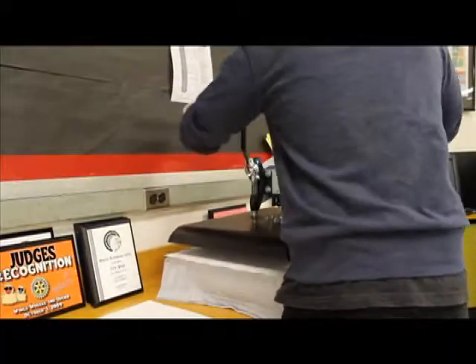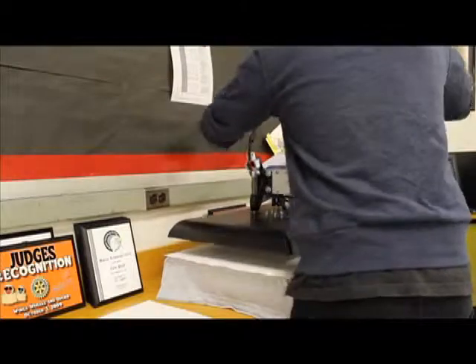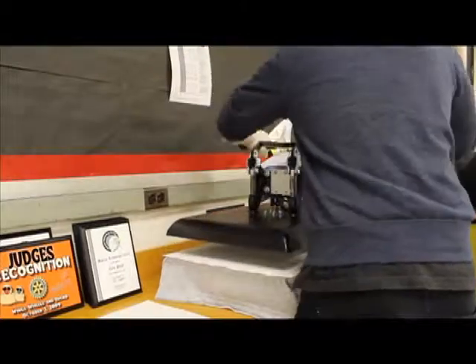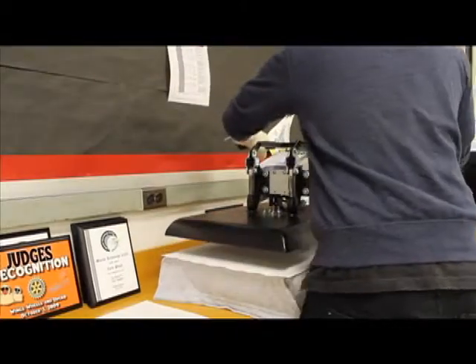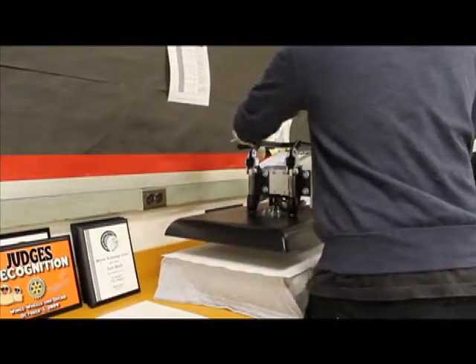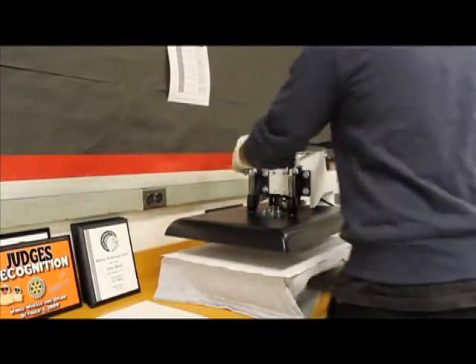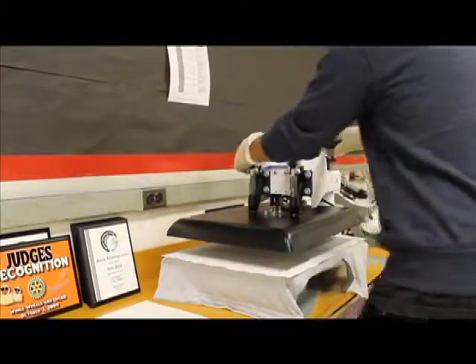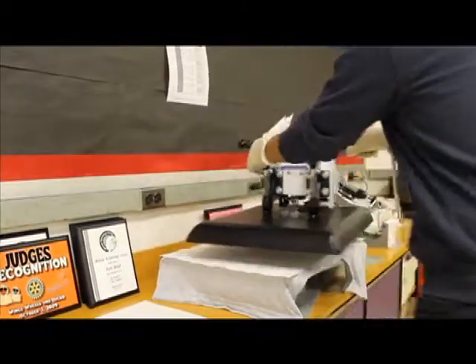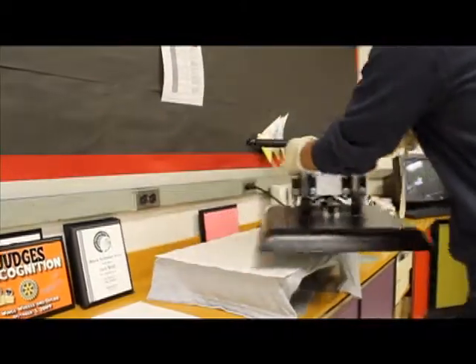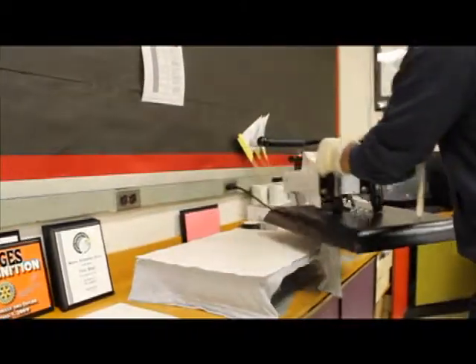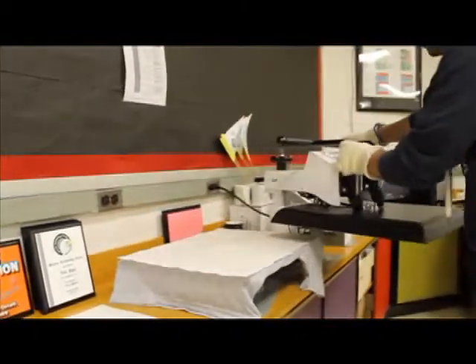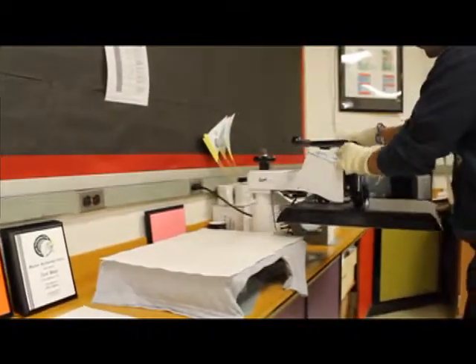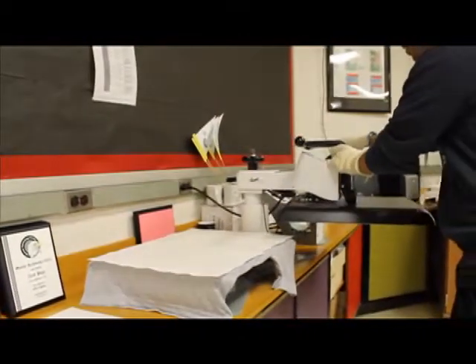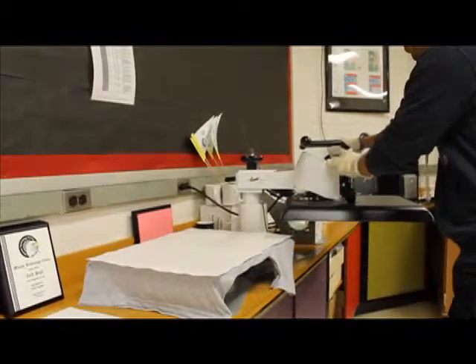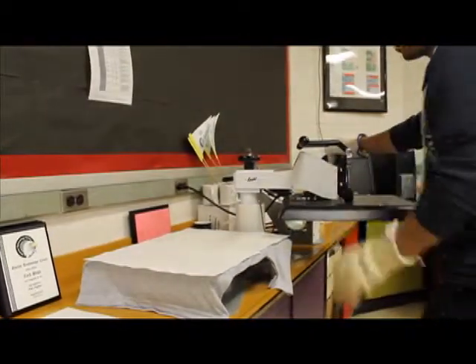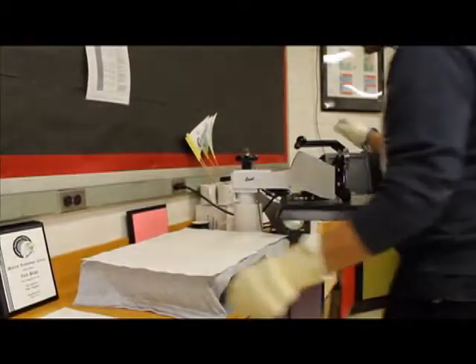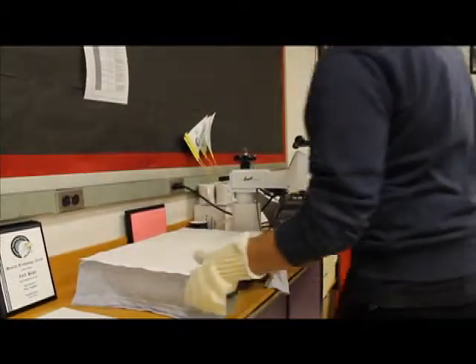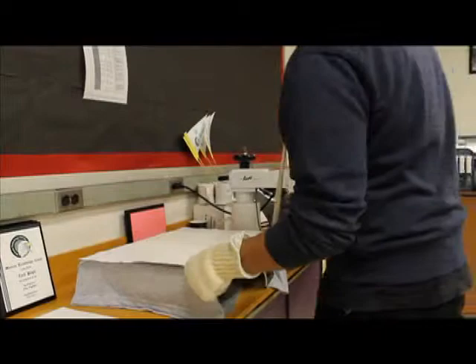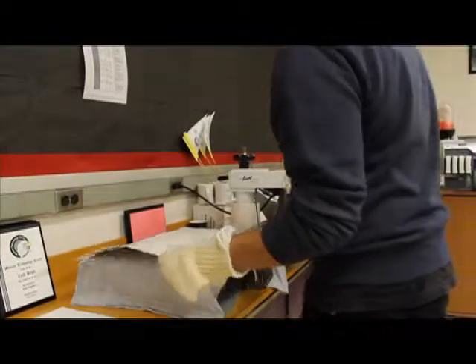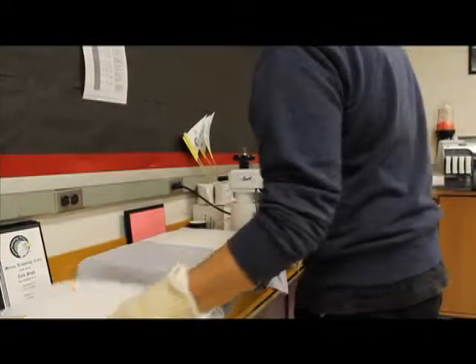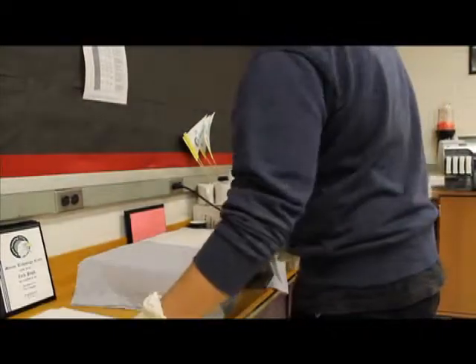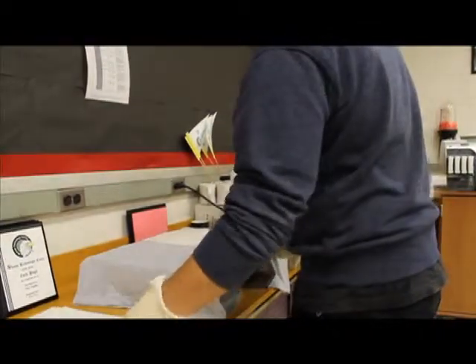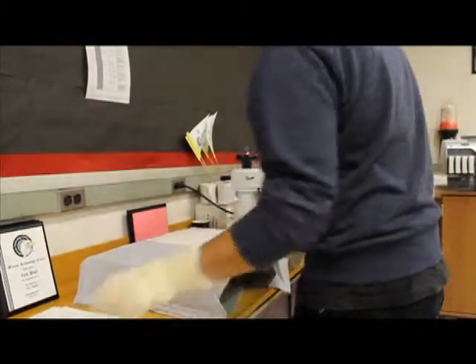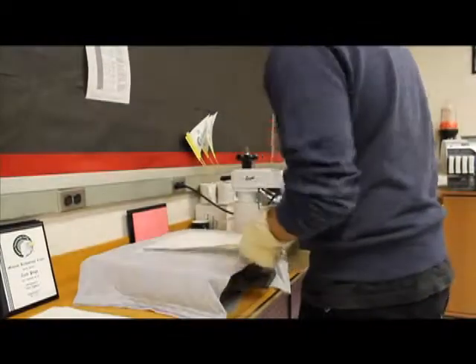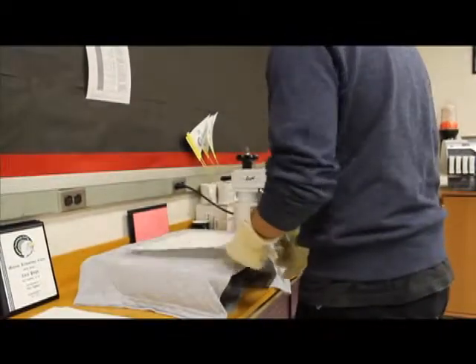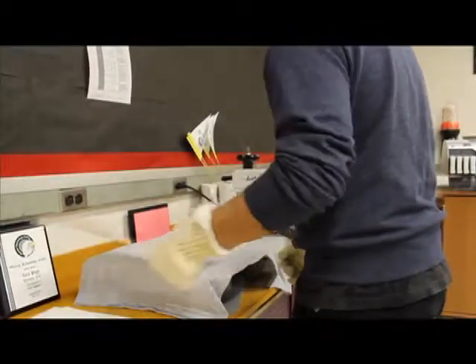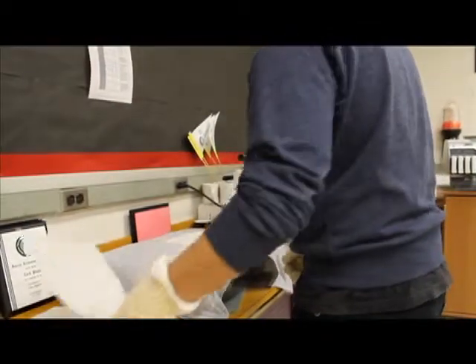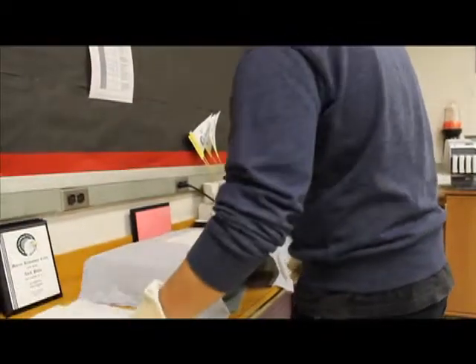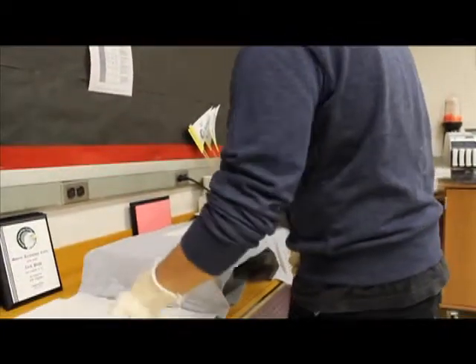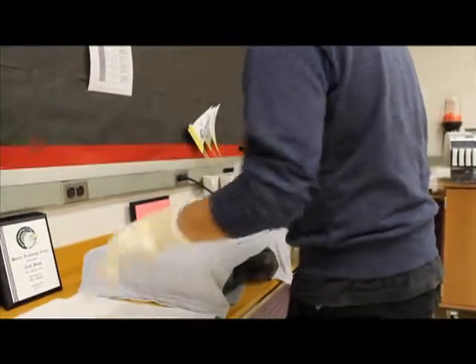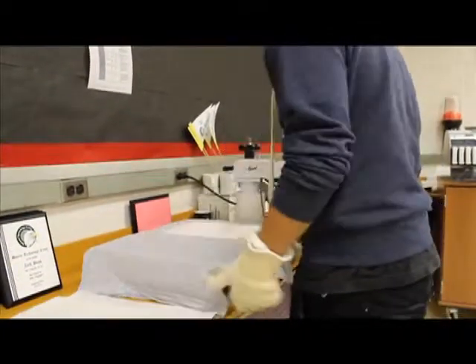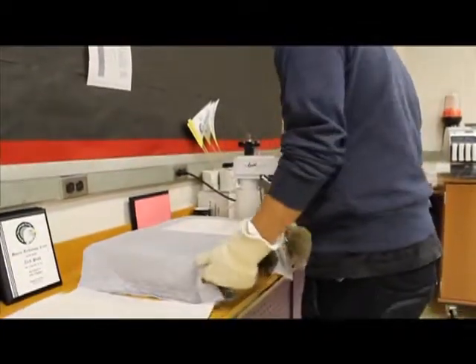Safety features. Wear thick gloves so you do not burn your hands. Keep all loose jewelry out of the press area. Also, do not horseplay around the machine.